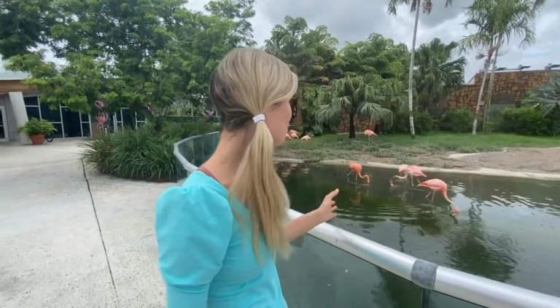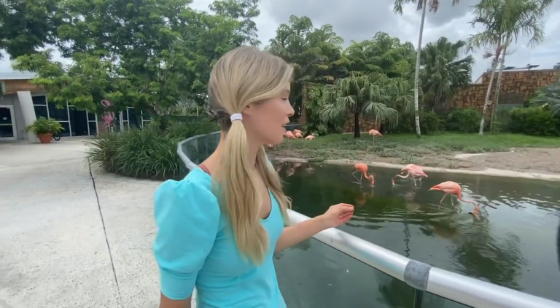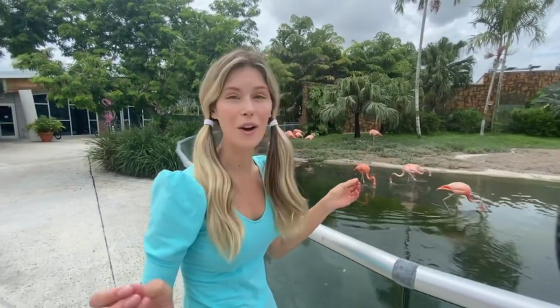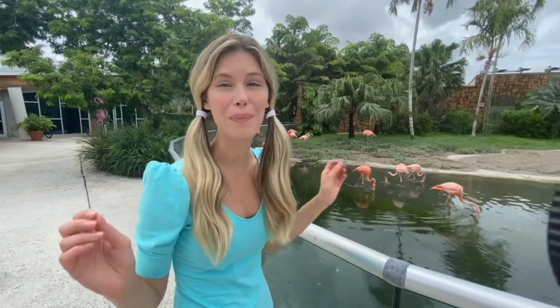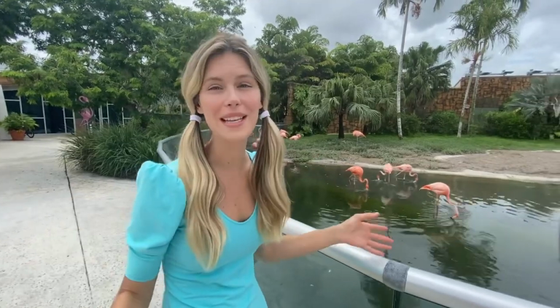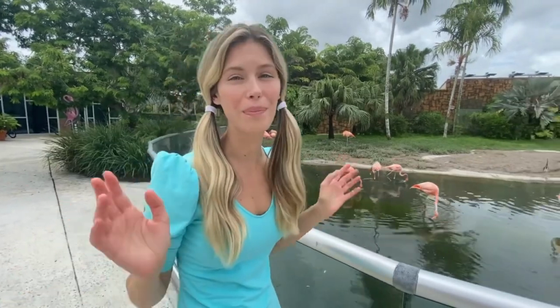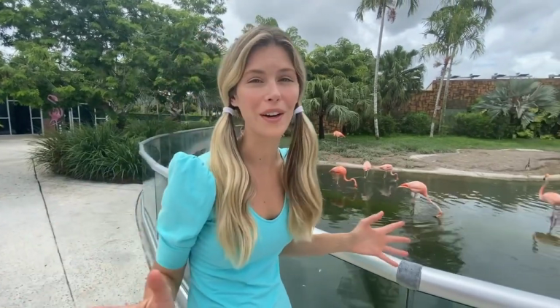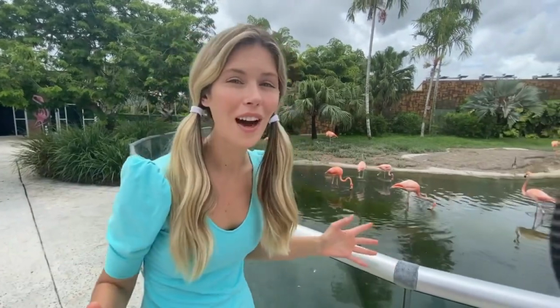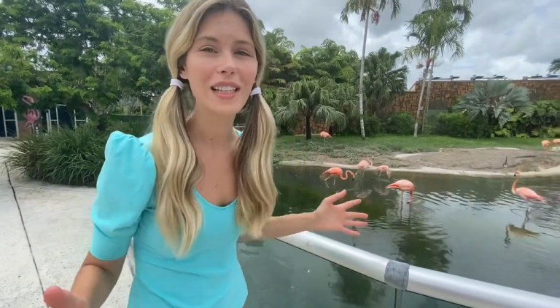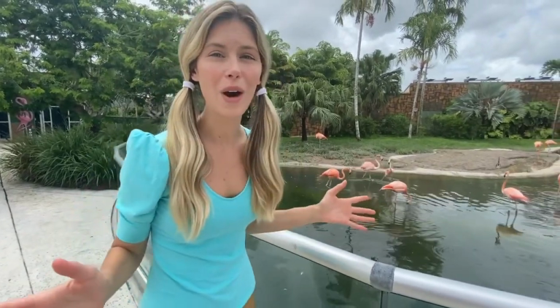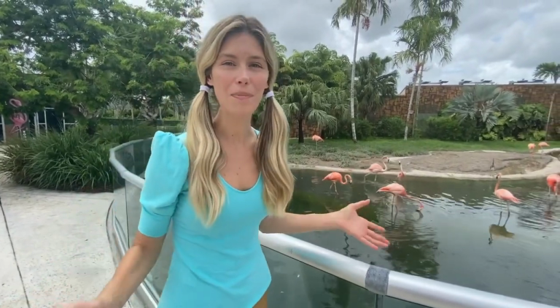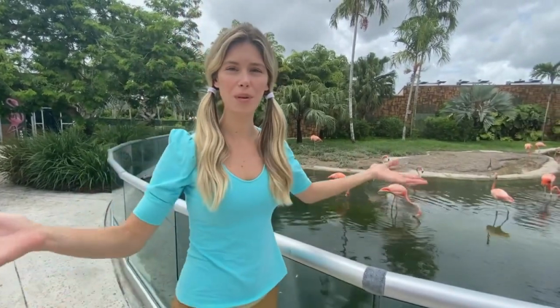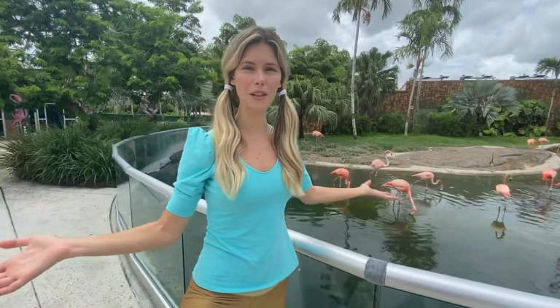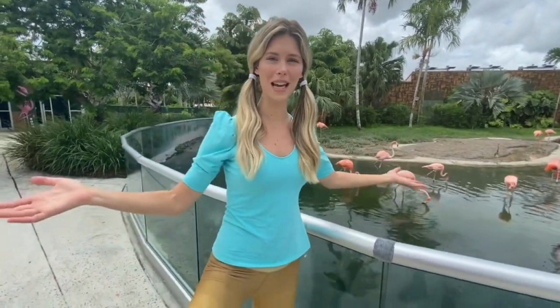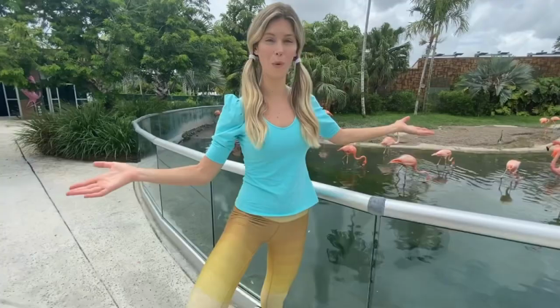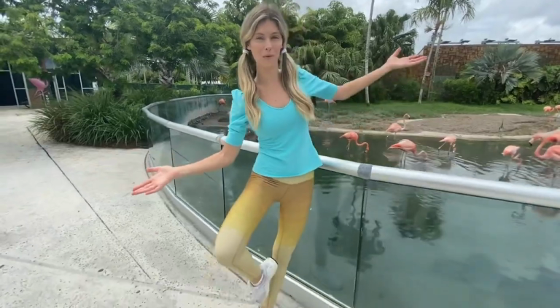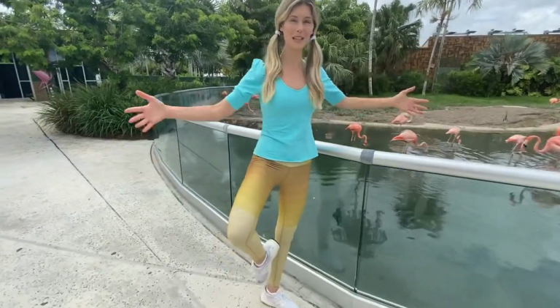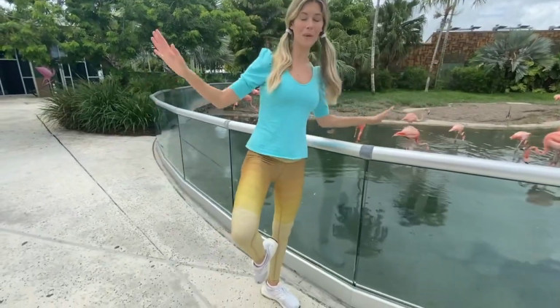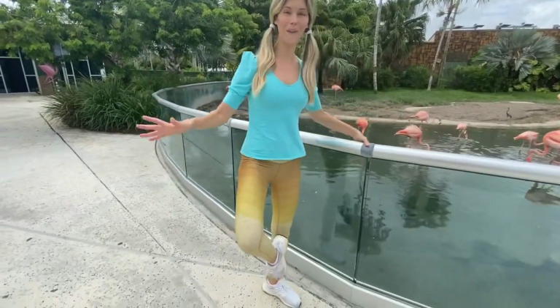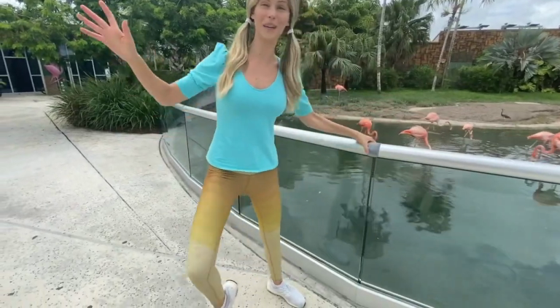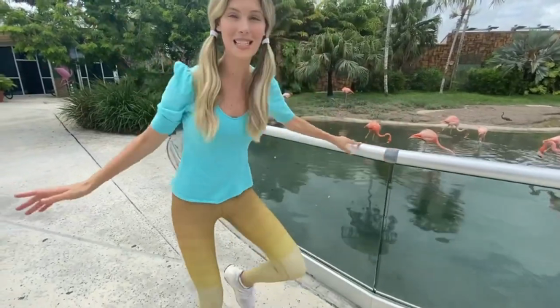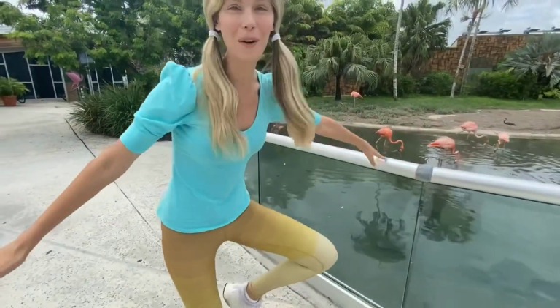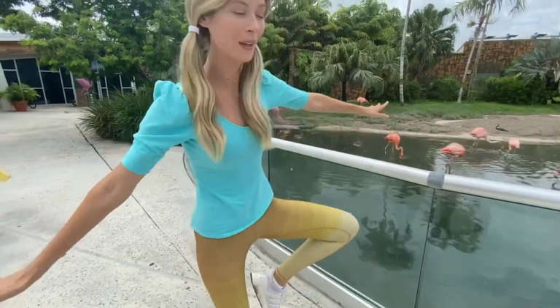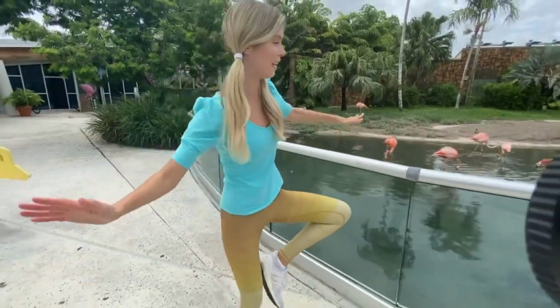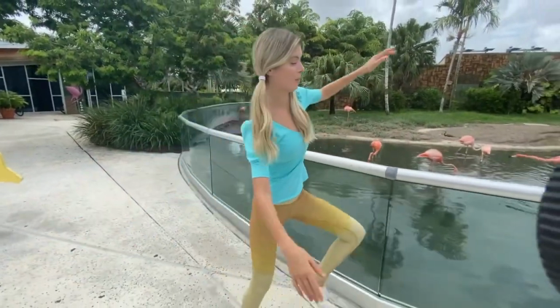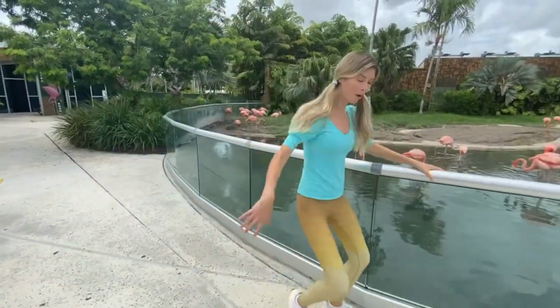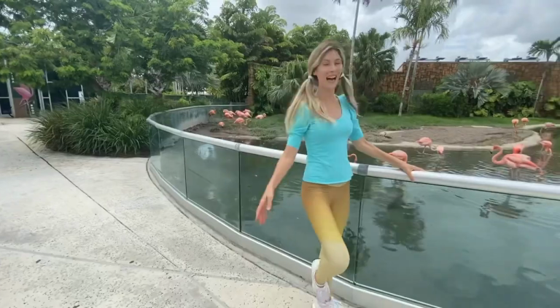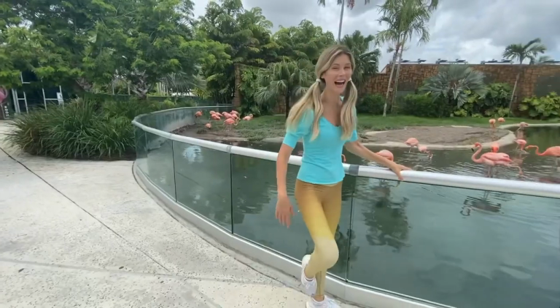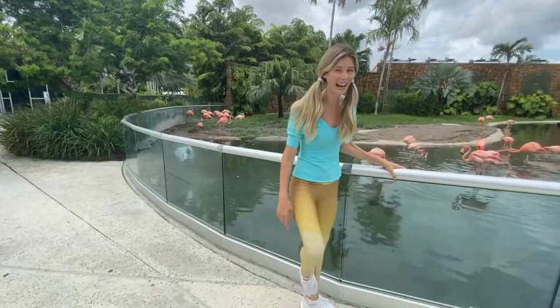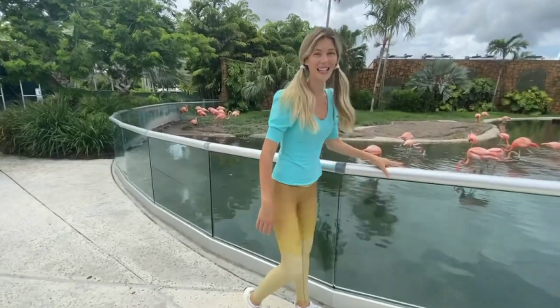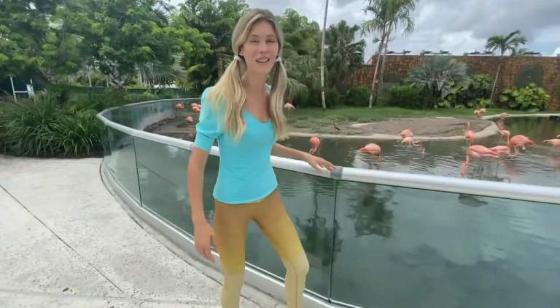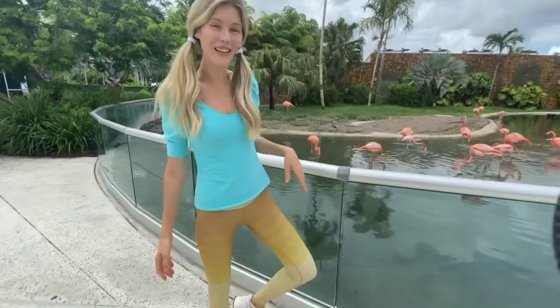Flamingos are the biggest bird. Did you know that they actually prefer to stand on one foot? Whoa! Do you want to try to stand on one foot with me? It's harder than it looks.